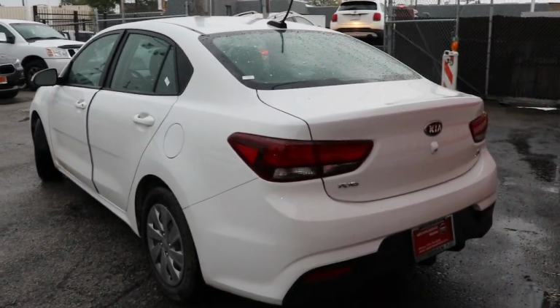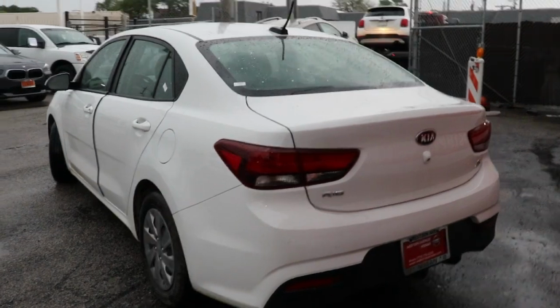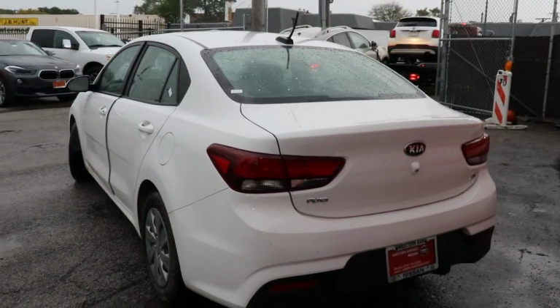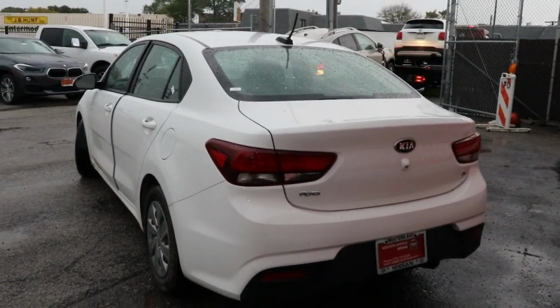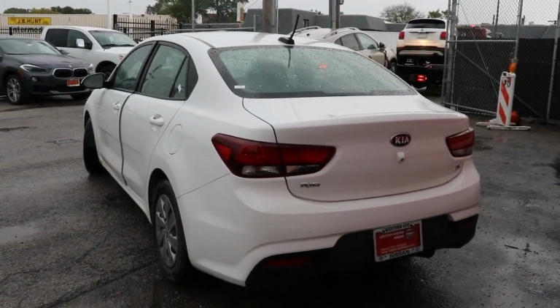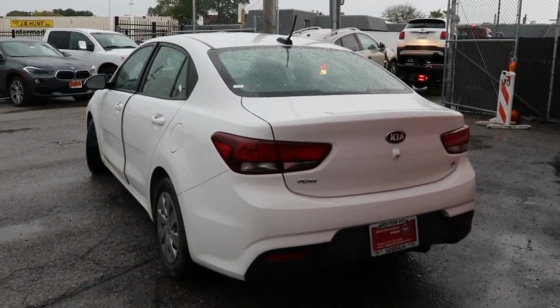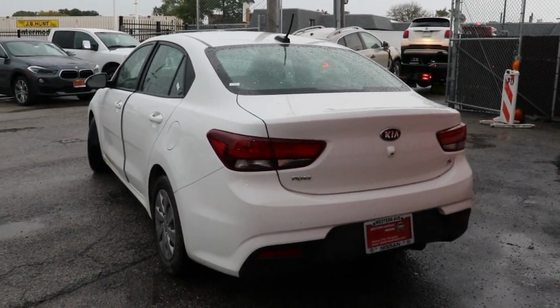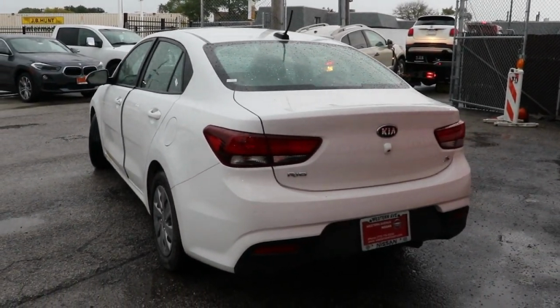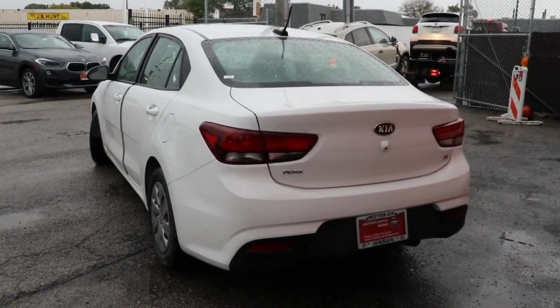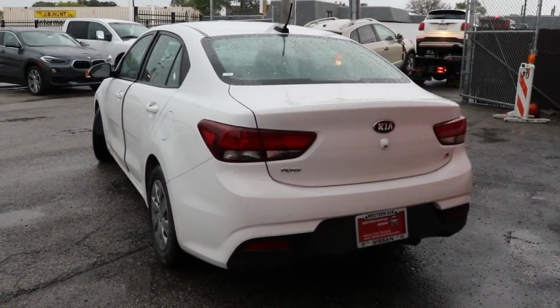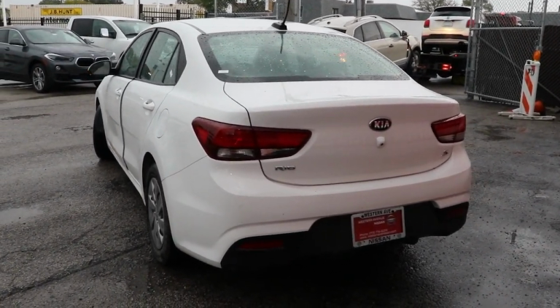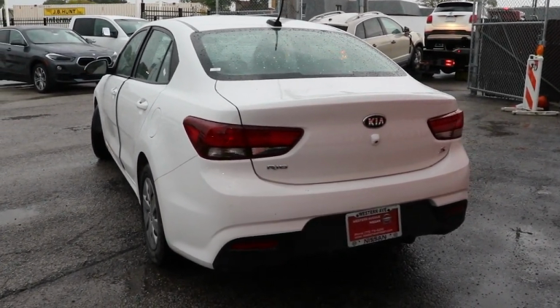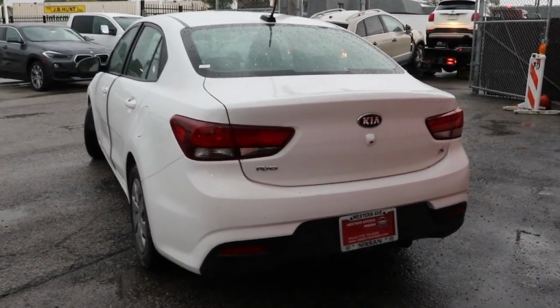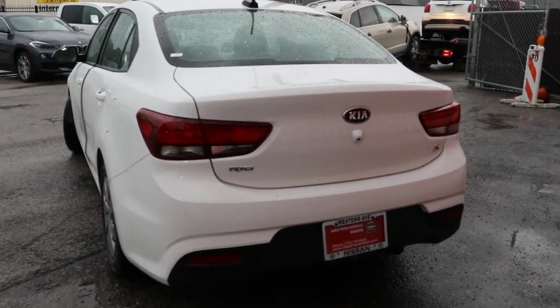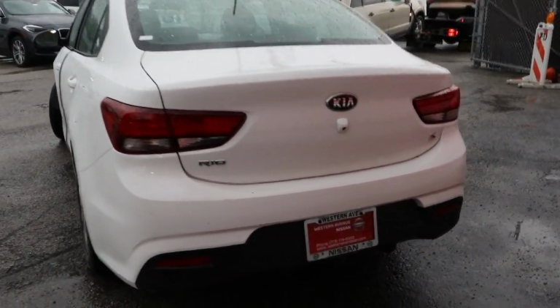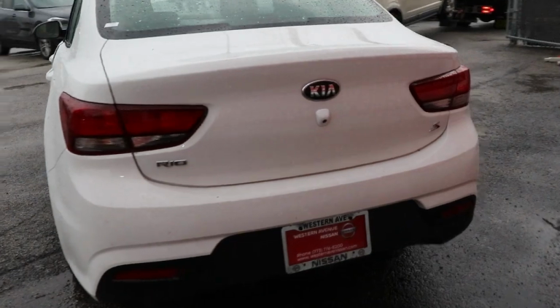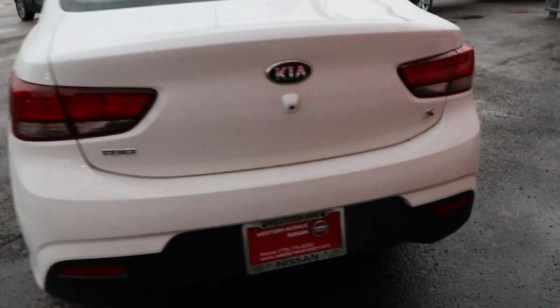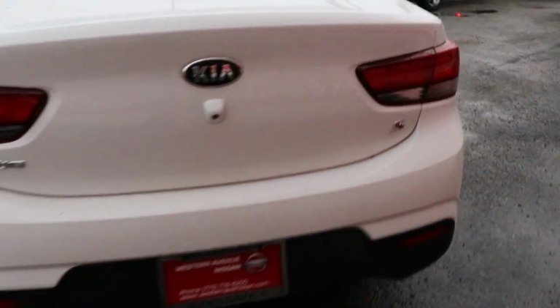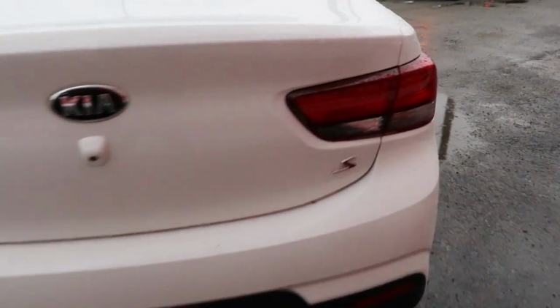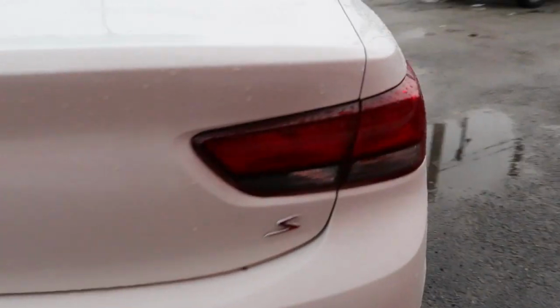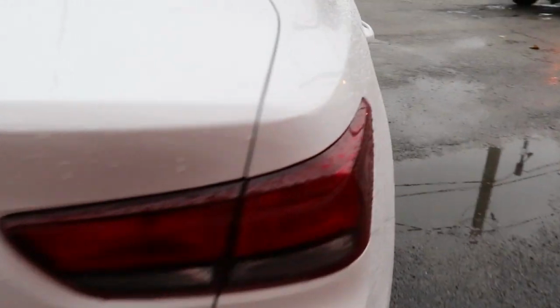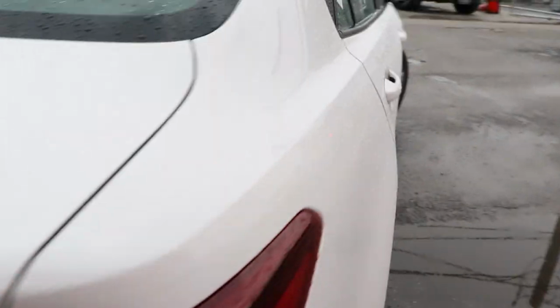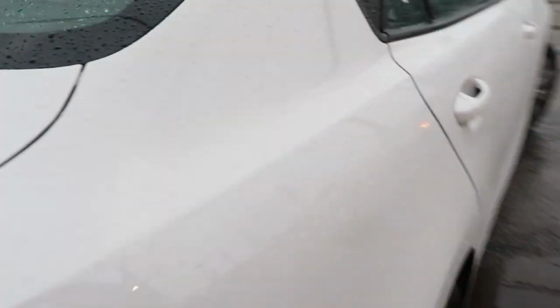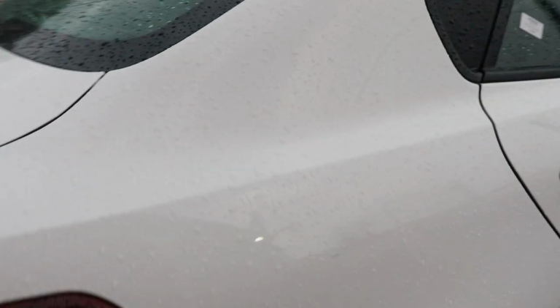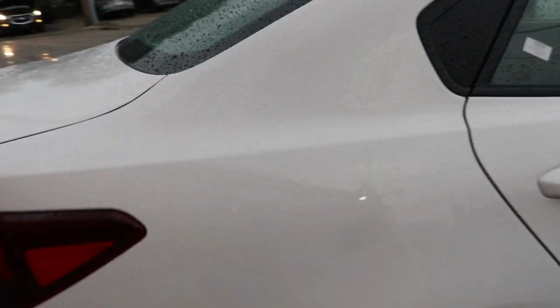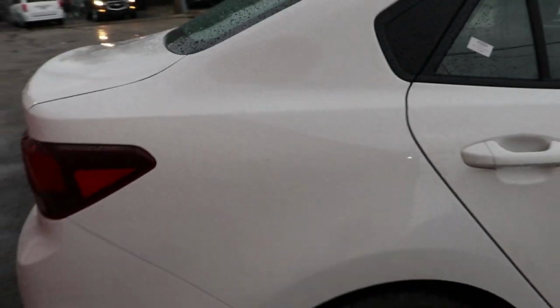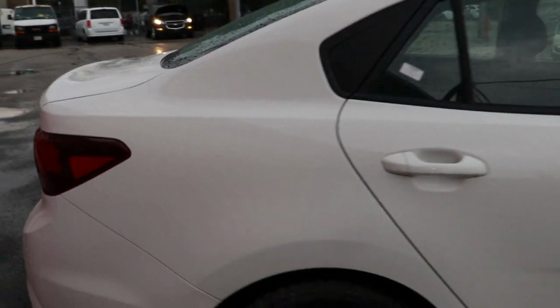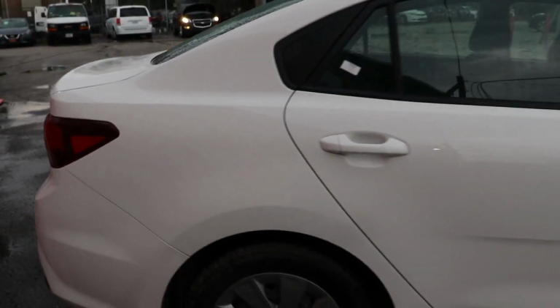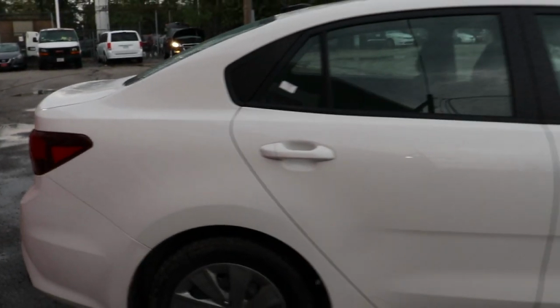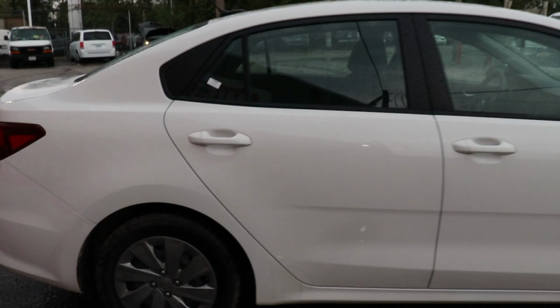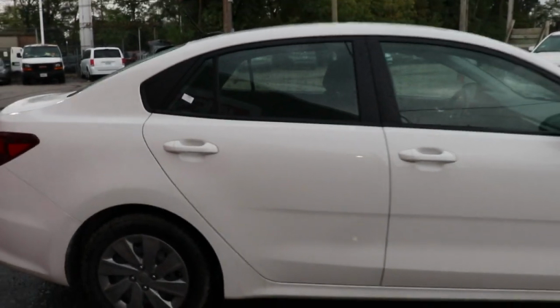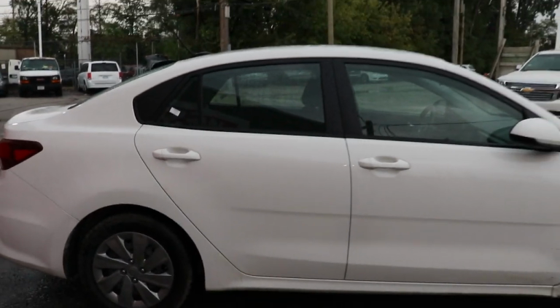This comfortable subcompact delivers sprightly performance, connective infotainment, a refined interior, and stylish practicality. These are just some of the great options this vehicle comes with.